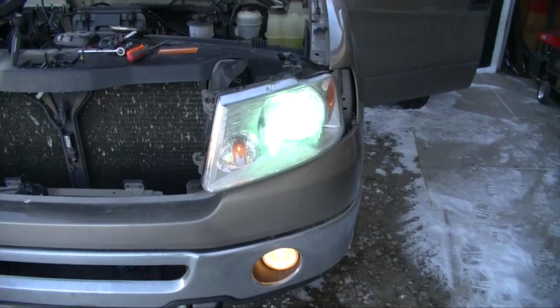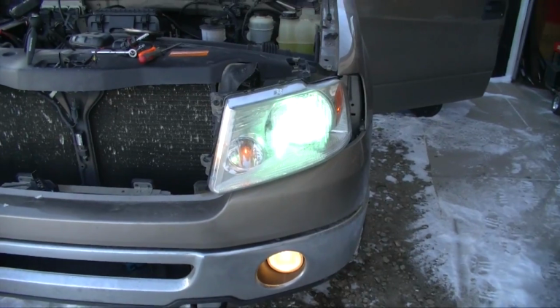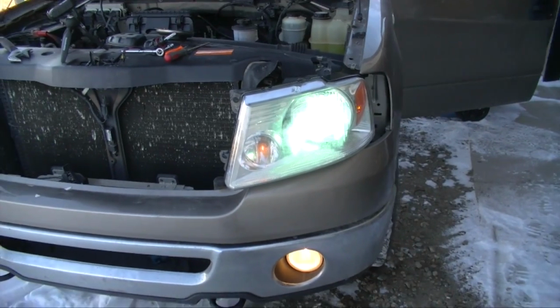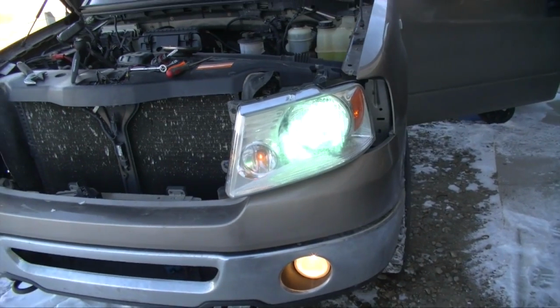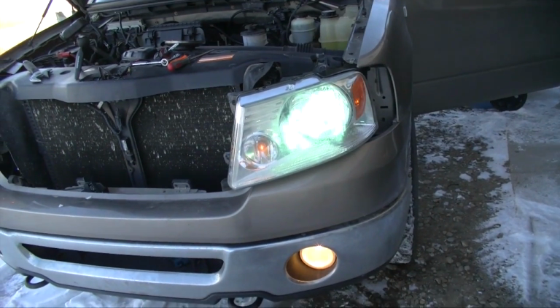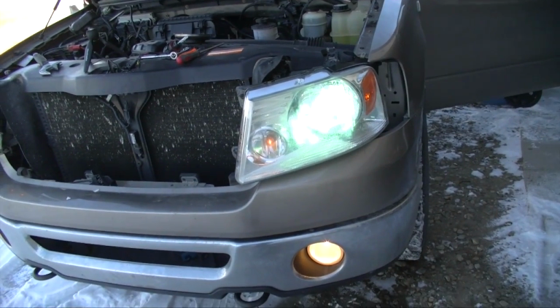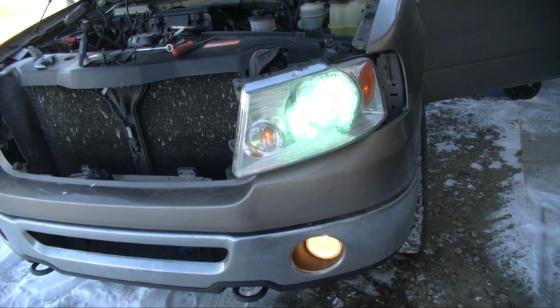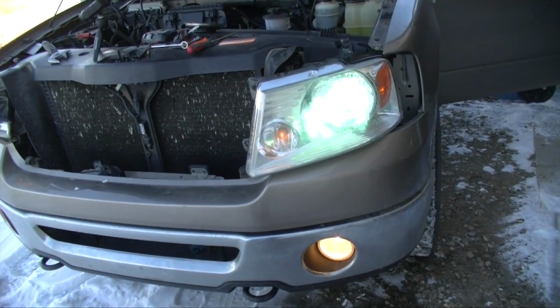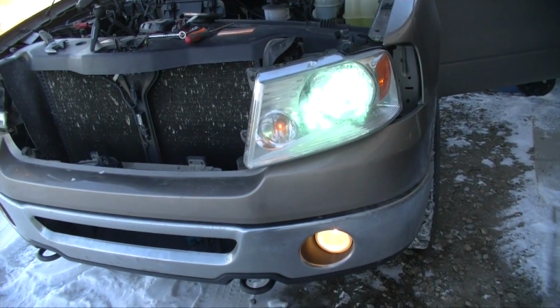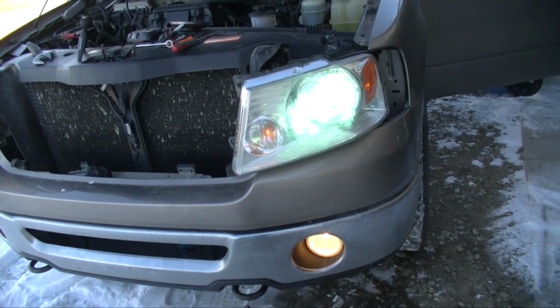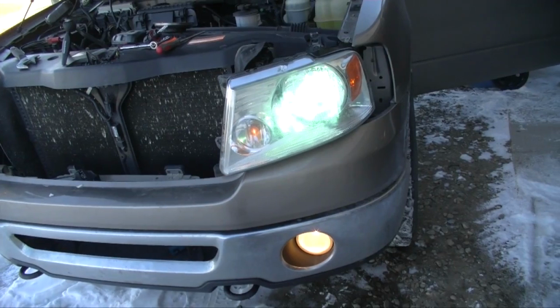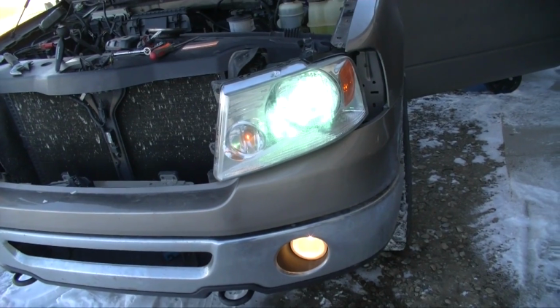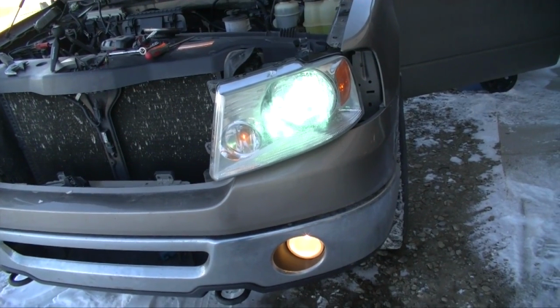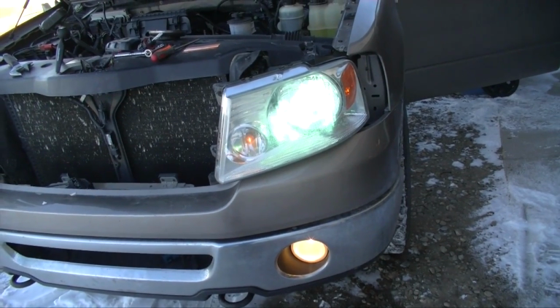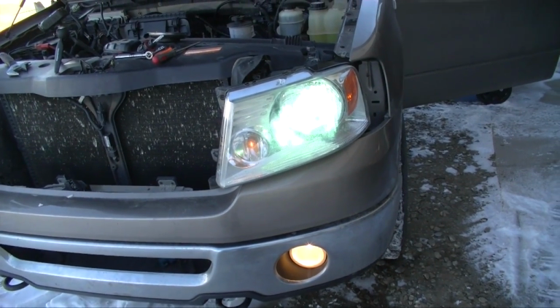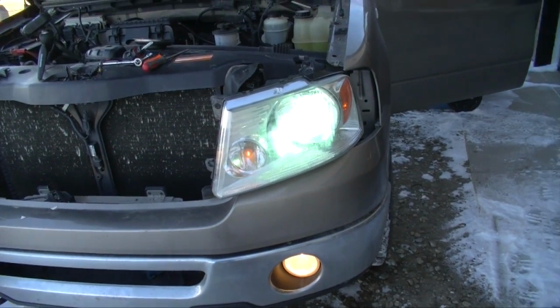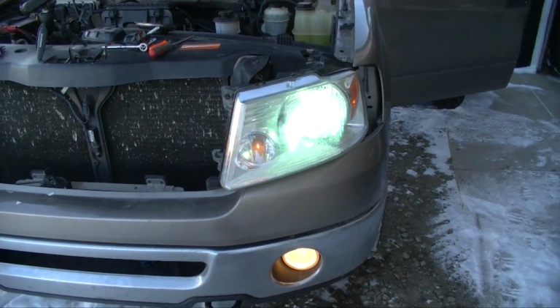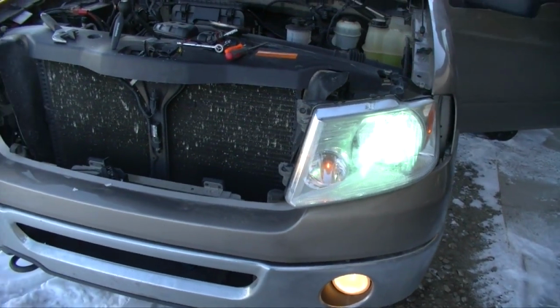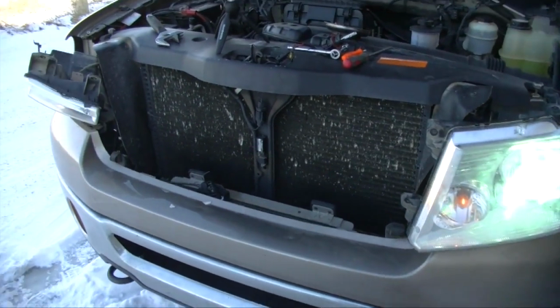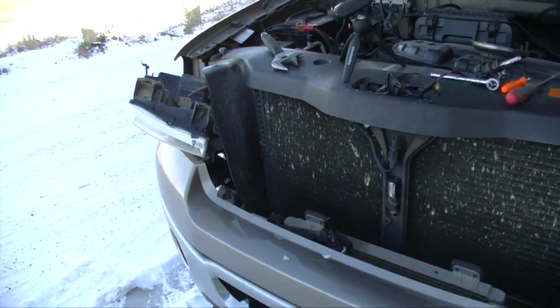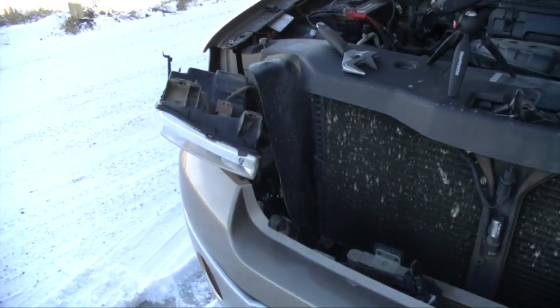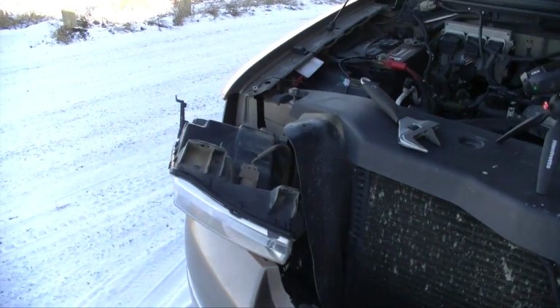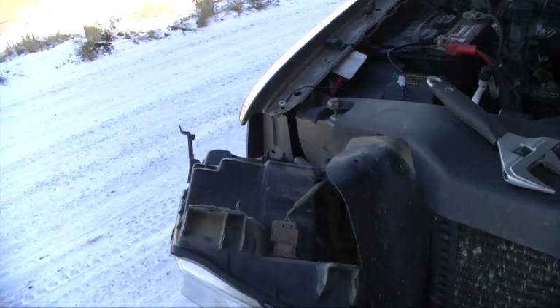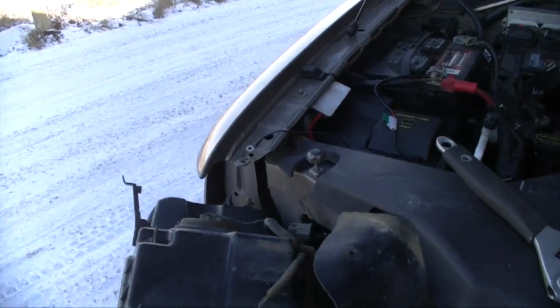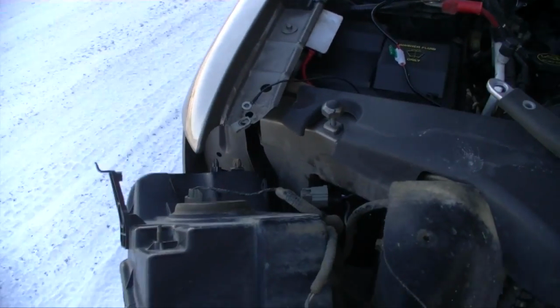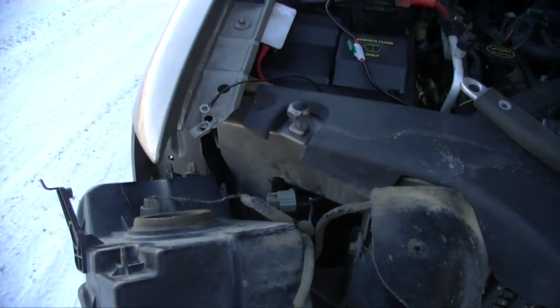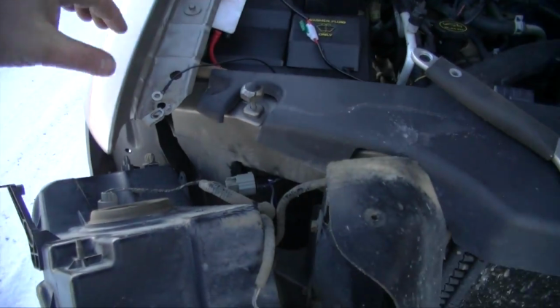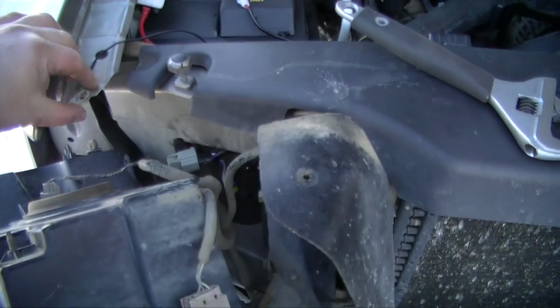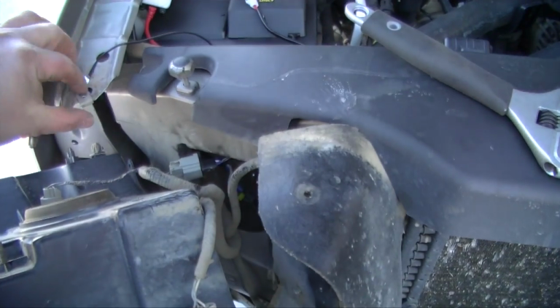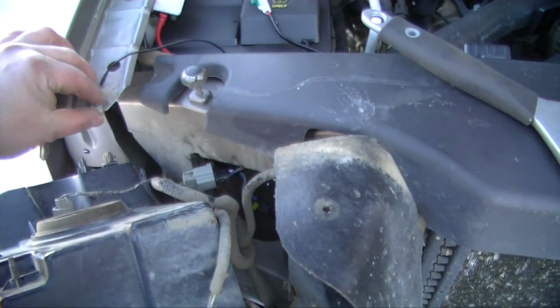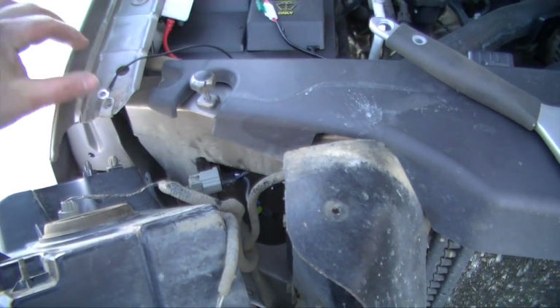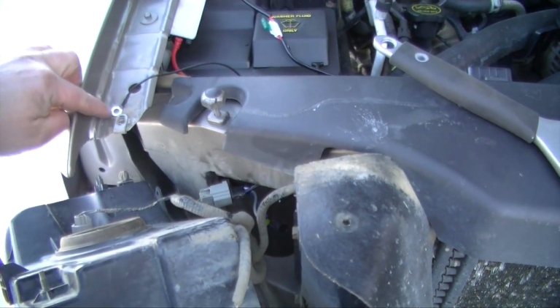I swapped the light over to the other side and it works, so we know the light is not the issue. It could very well be a grounding issue, which would be a mistake on my part.